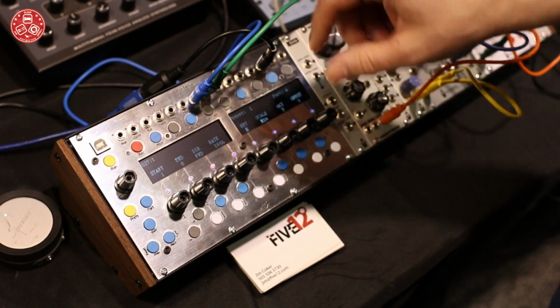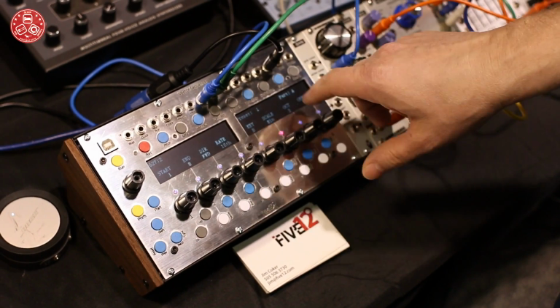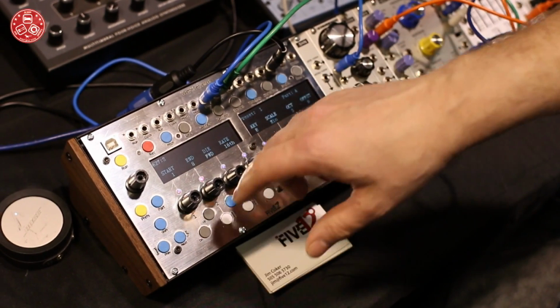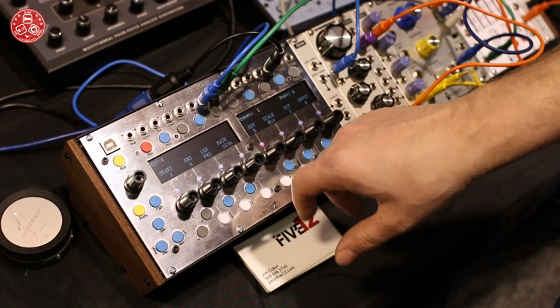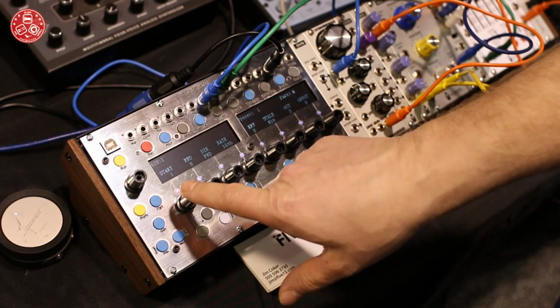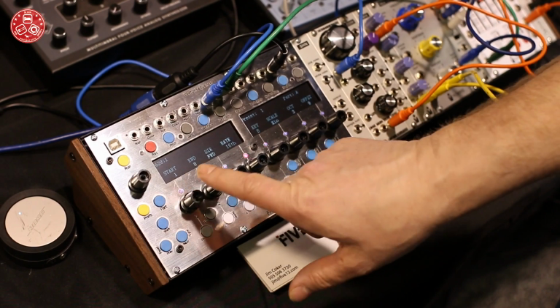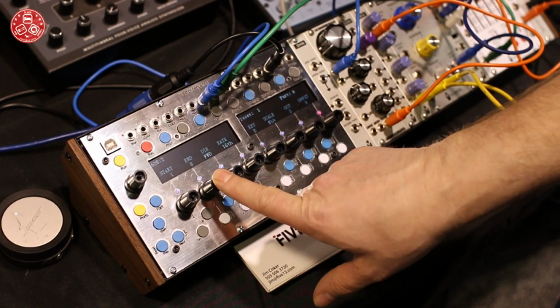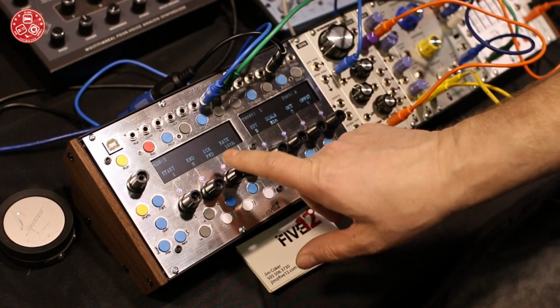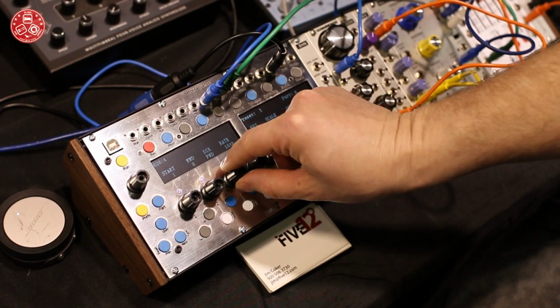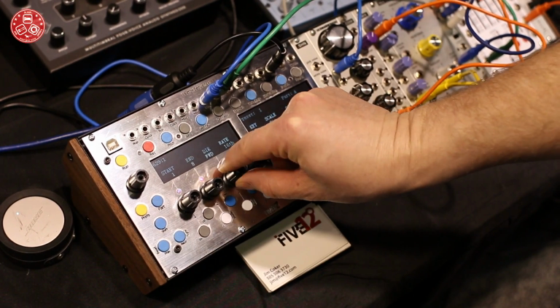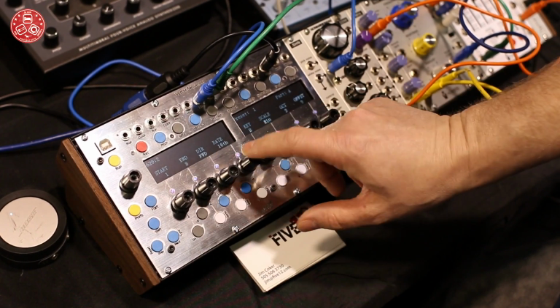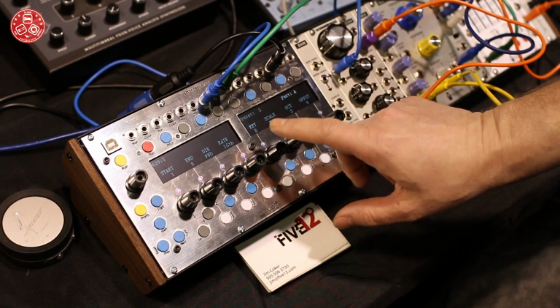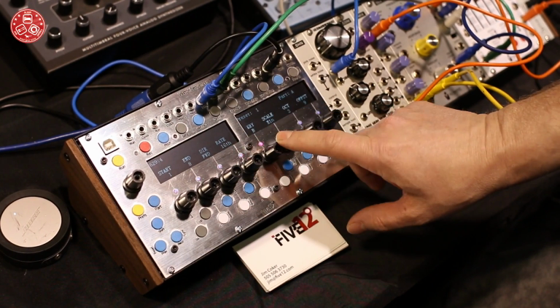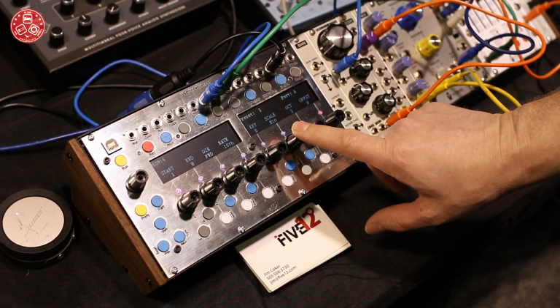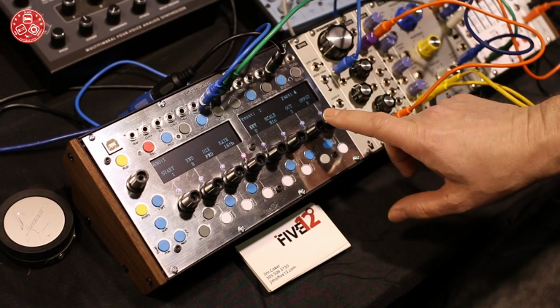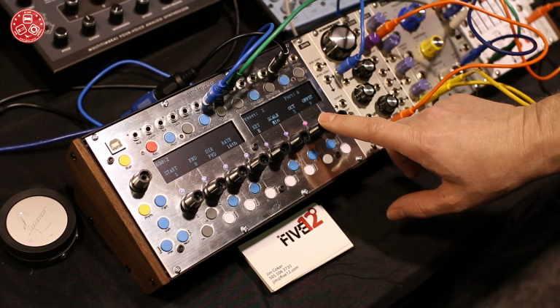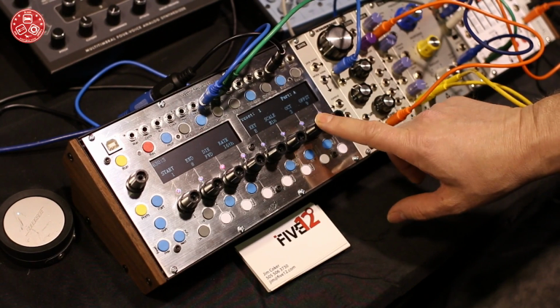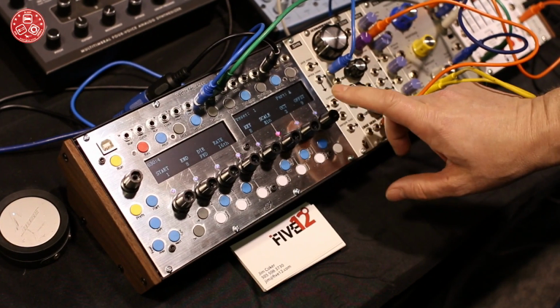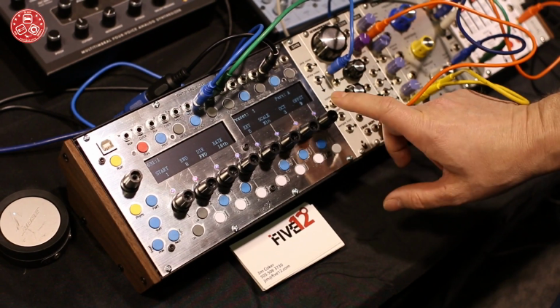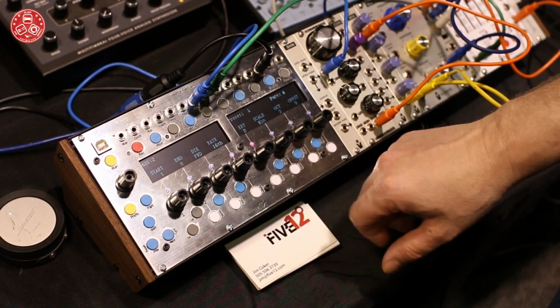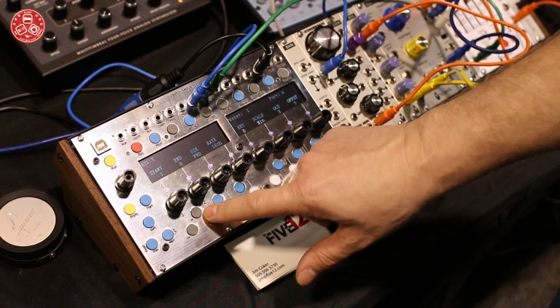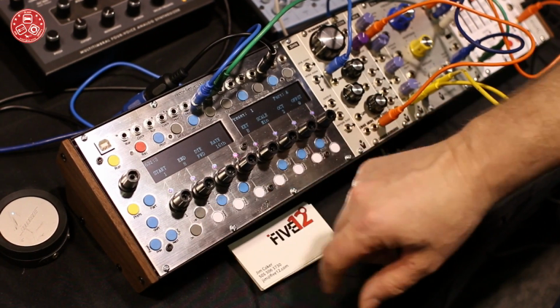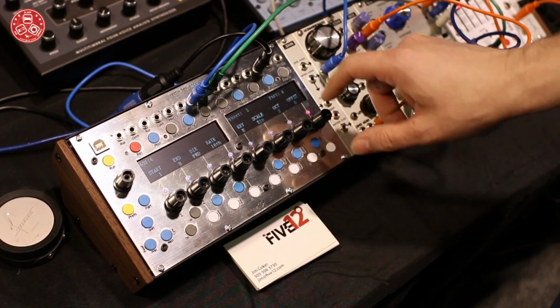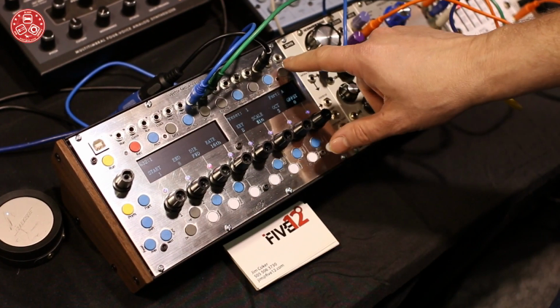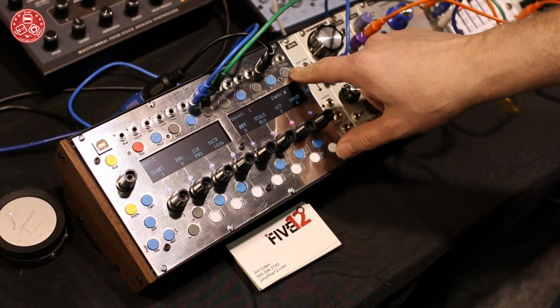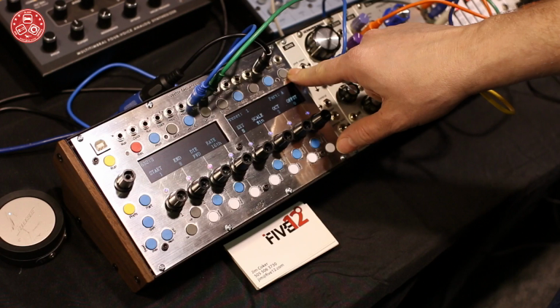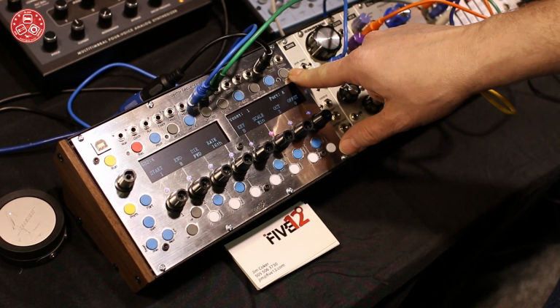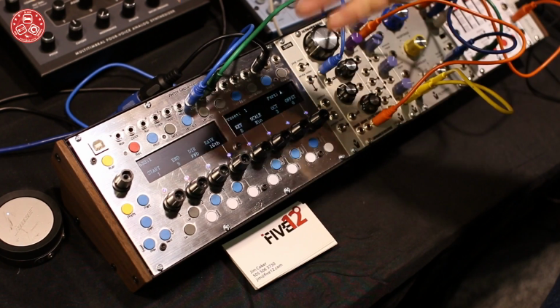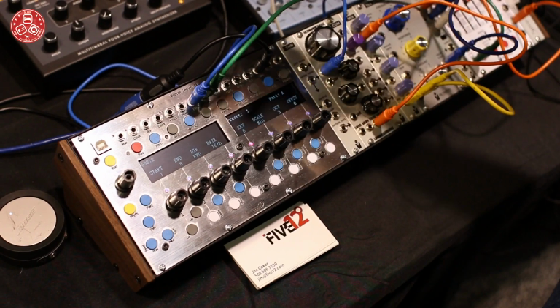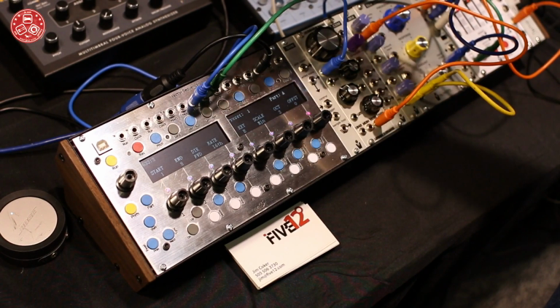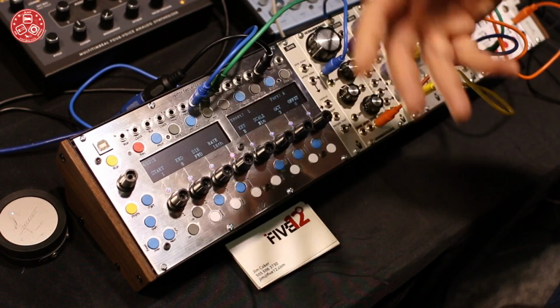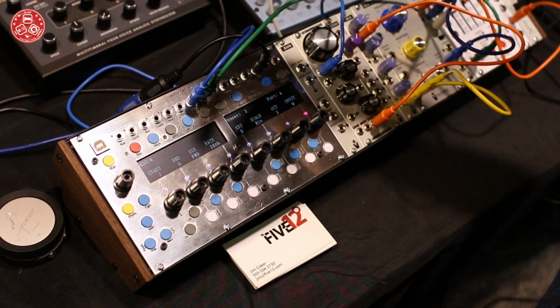We have our main sequence controls here — start and end, direction, rate, key and scale, bass octave and a semitone offset. There will also be a preset system with presets and a simple playlist function.